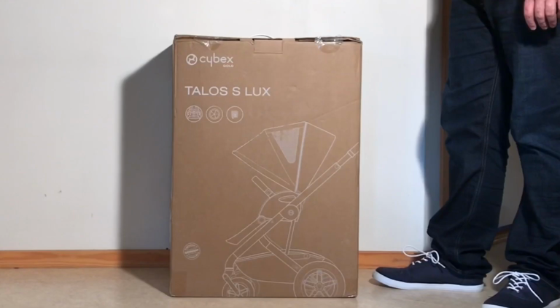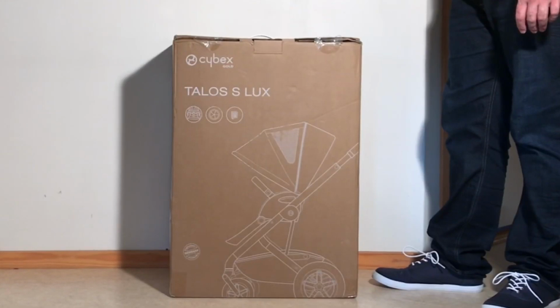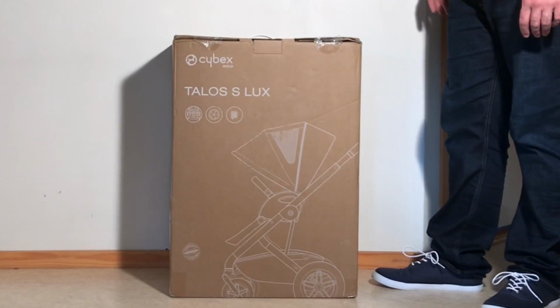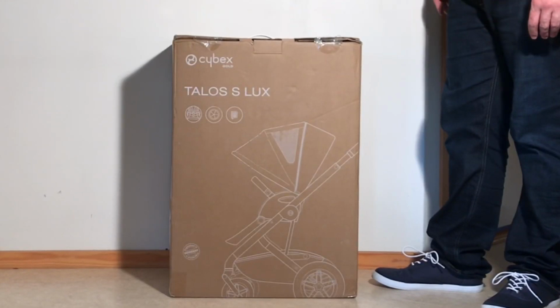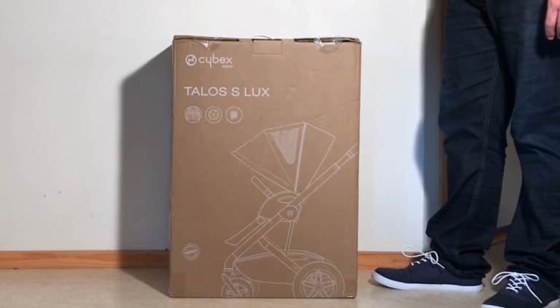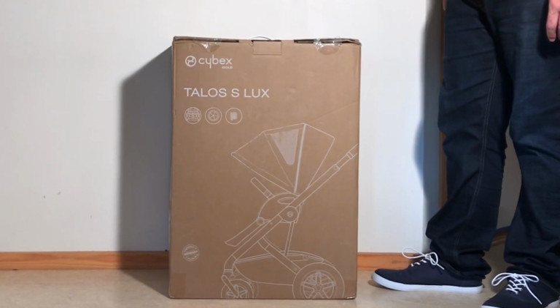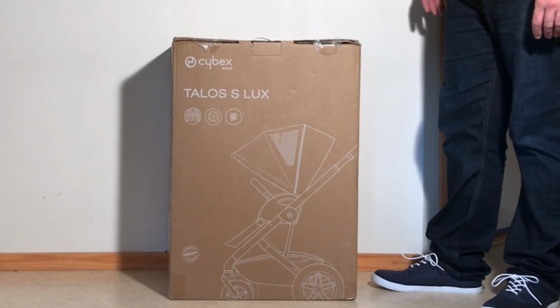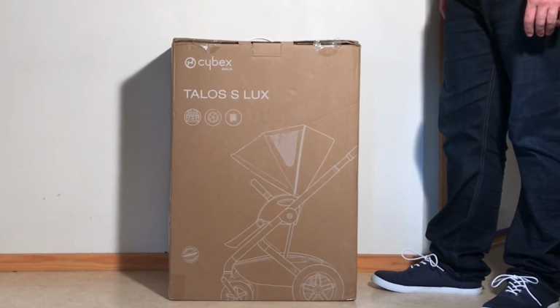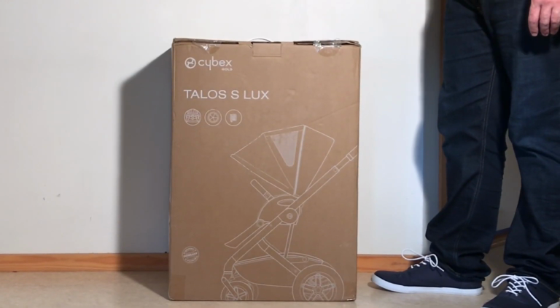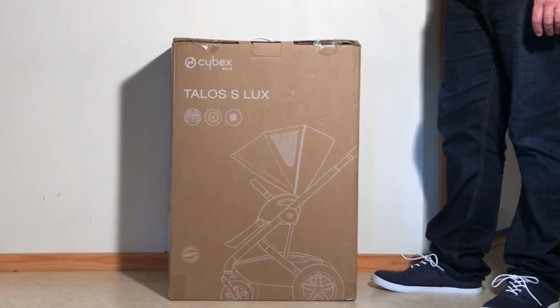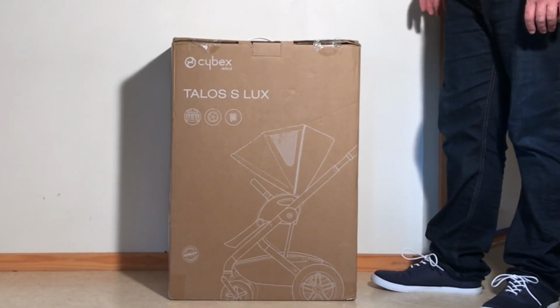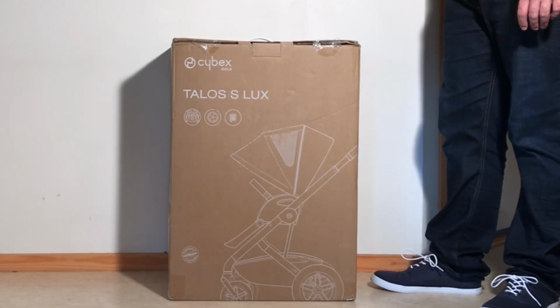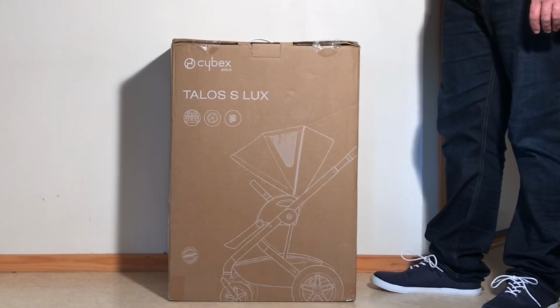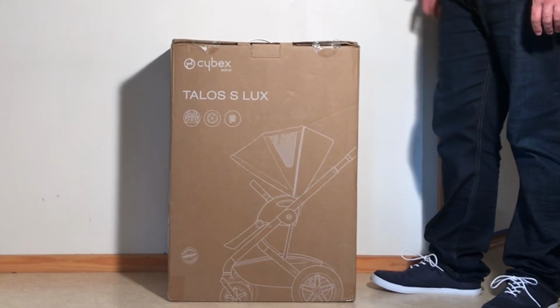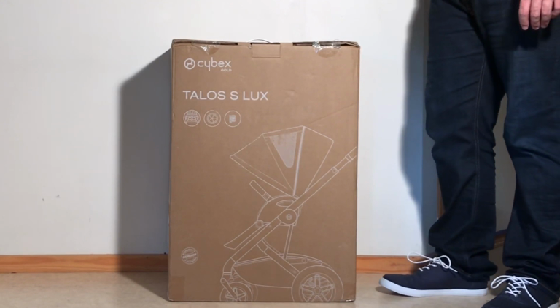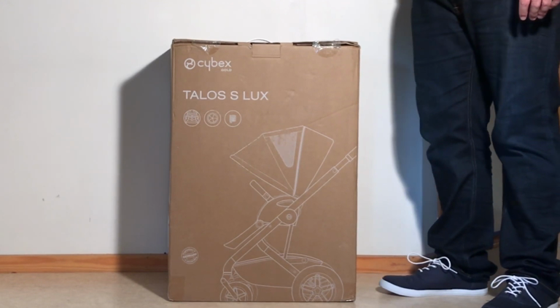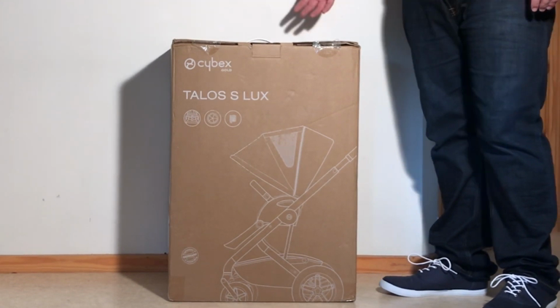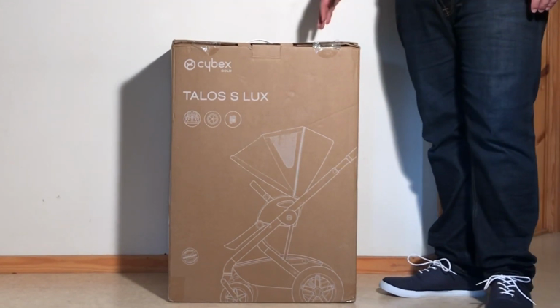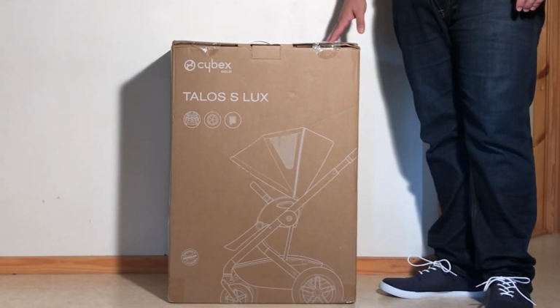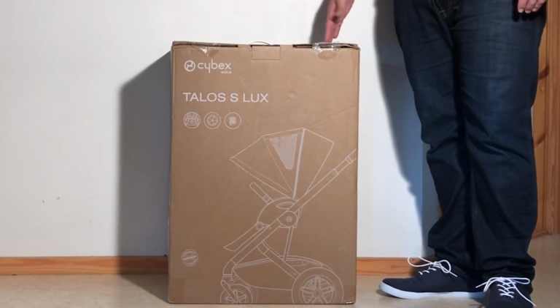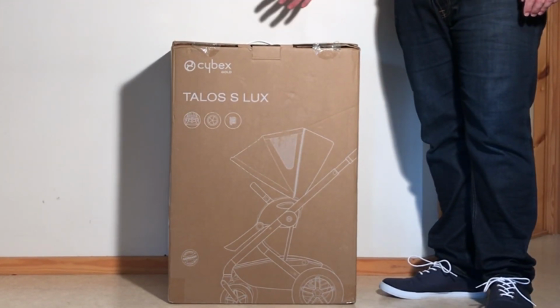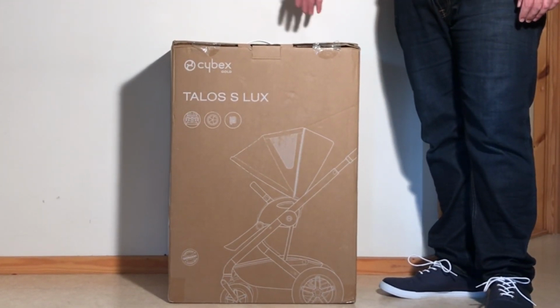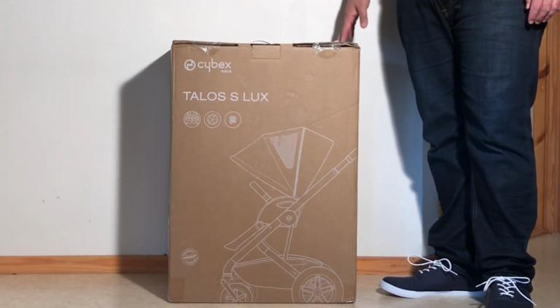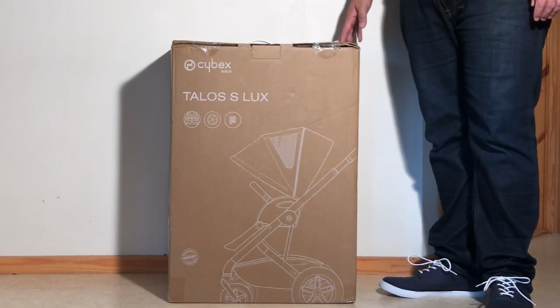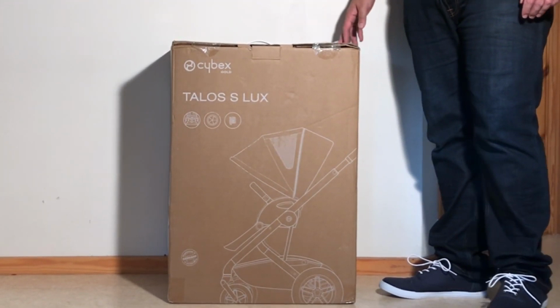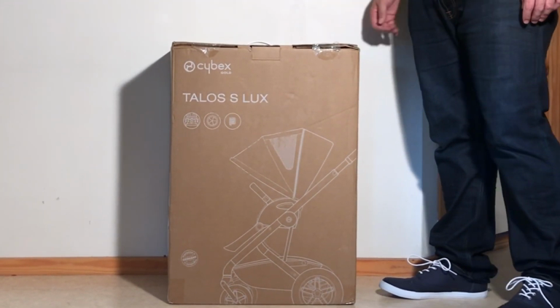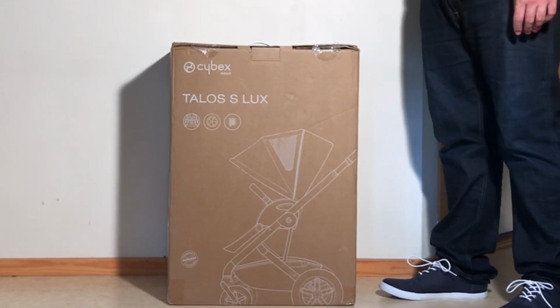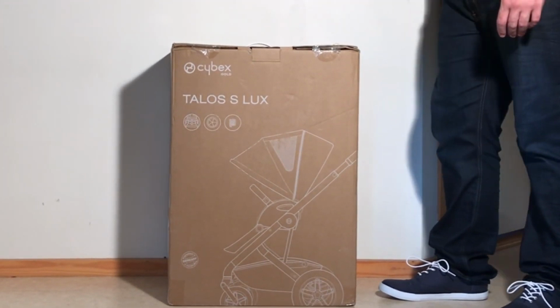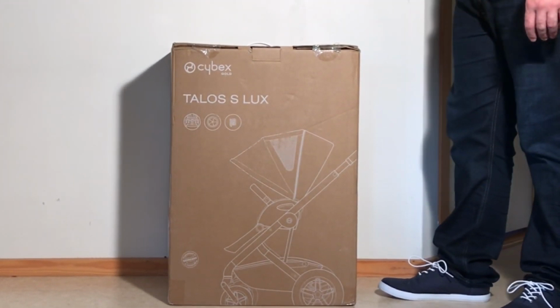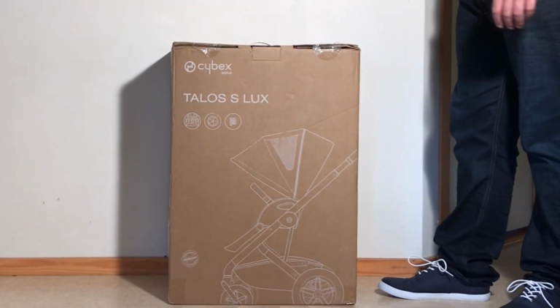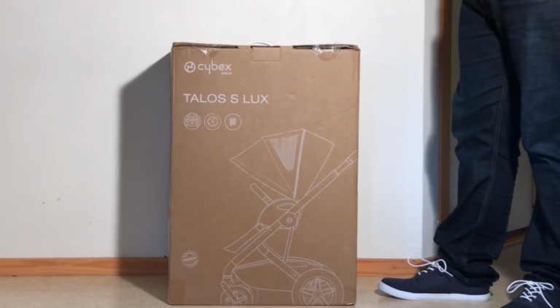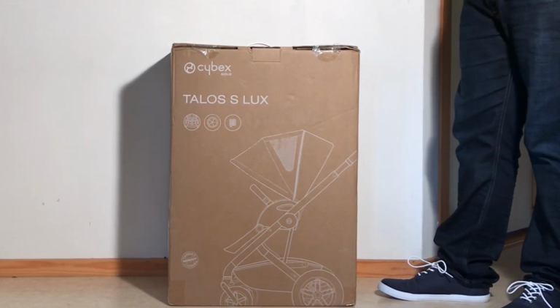Today we're going to be unboxing a Cybex Talos S-Lux, having a look at what's inside the box and setting it up for first use. So, let's get started.